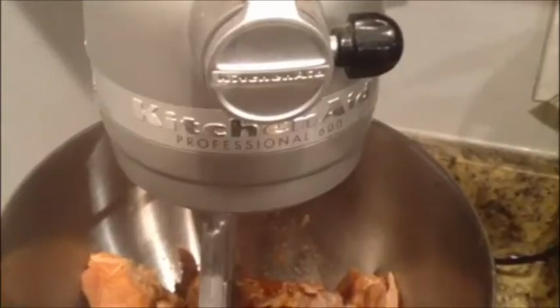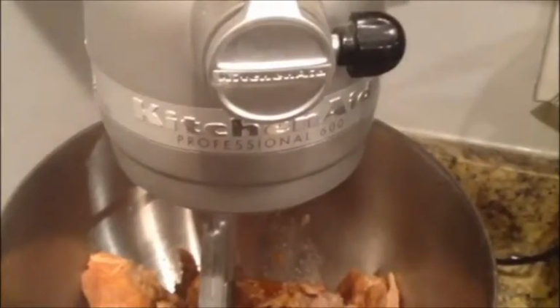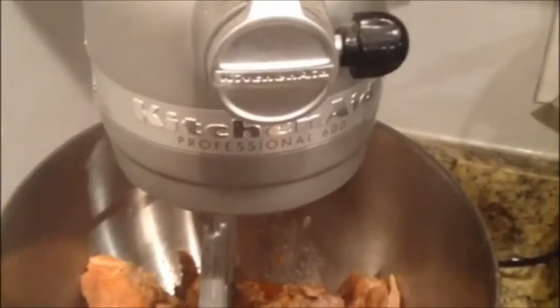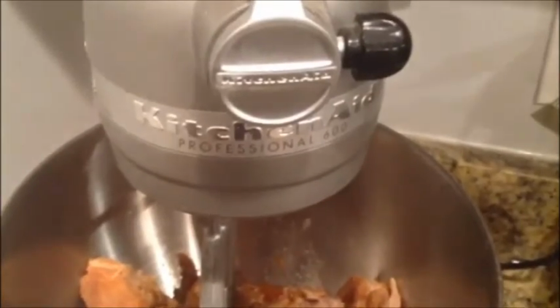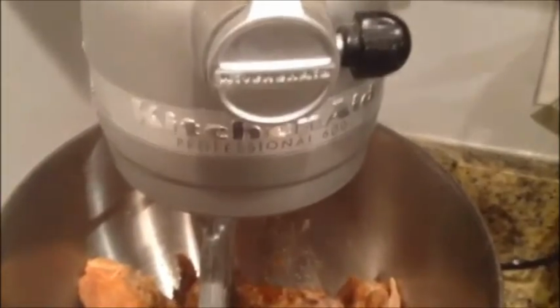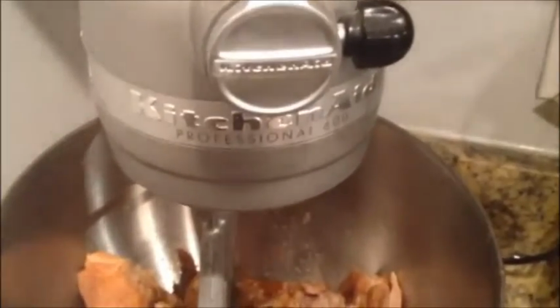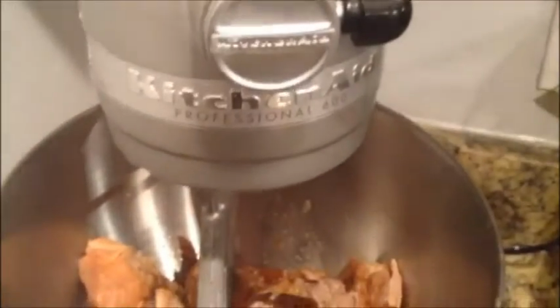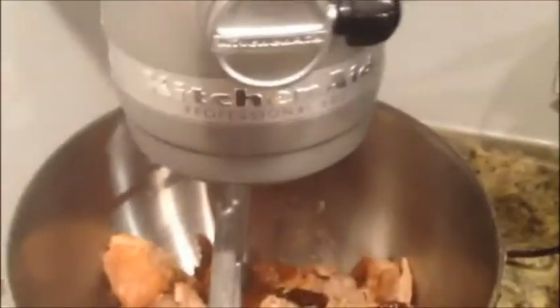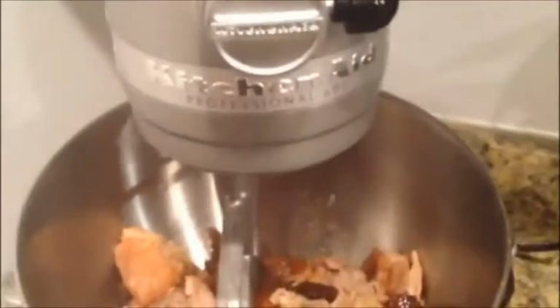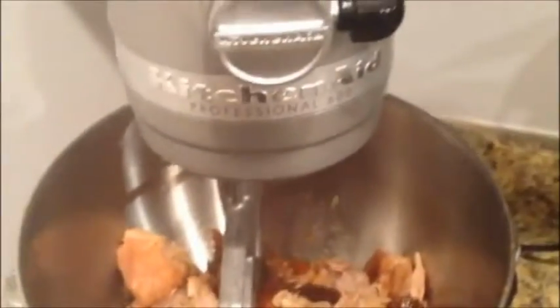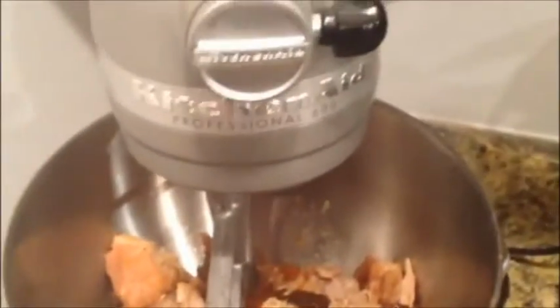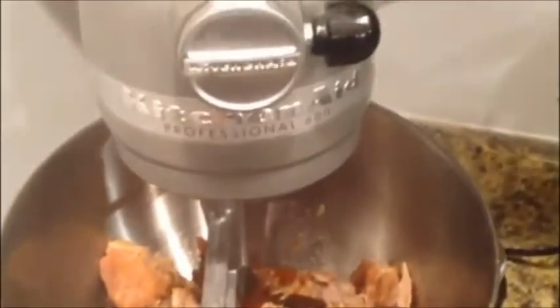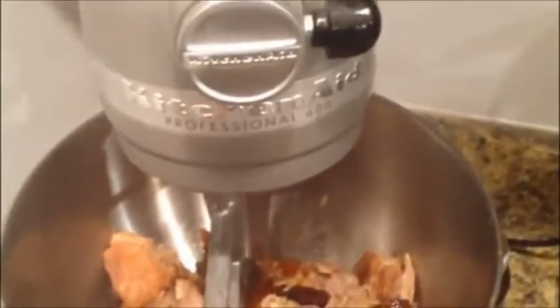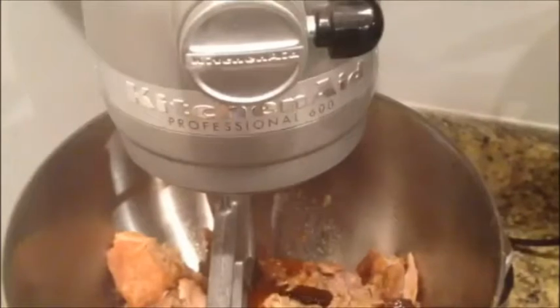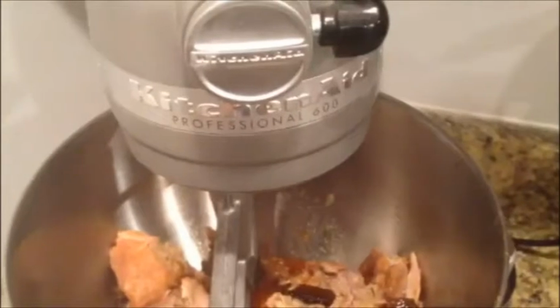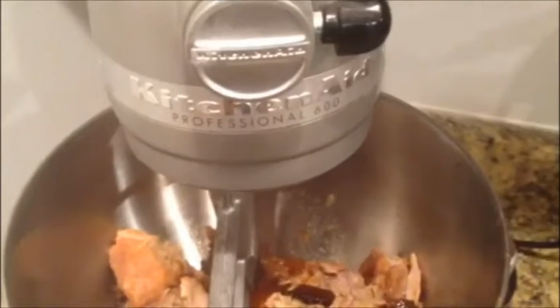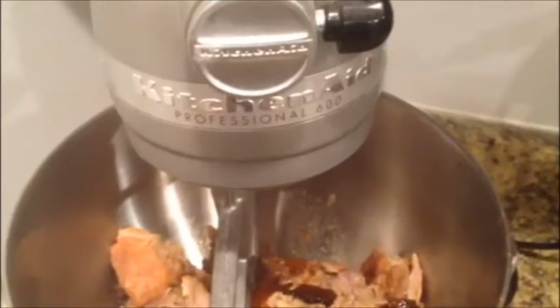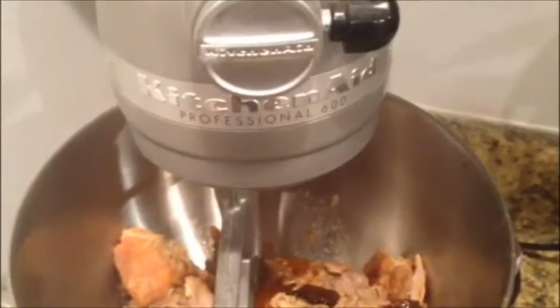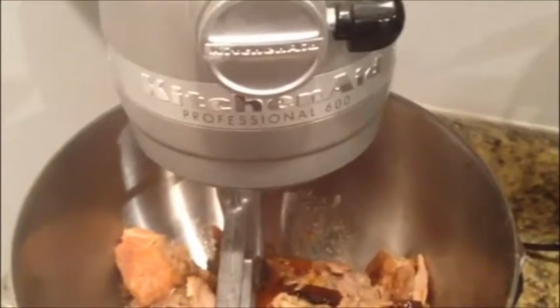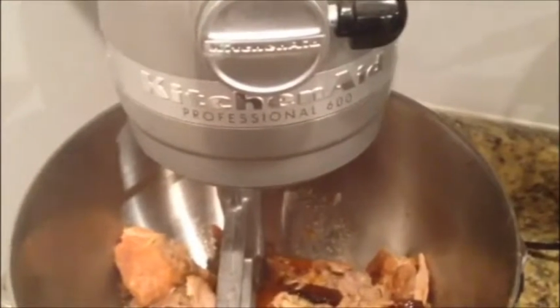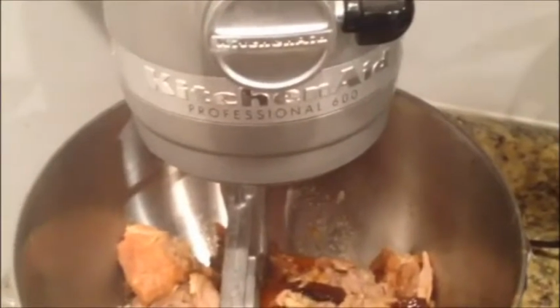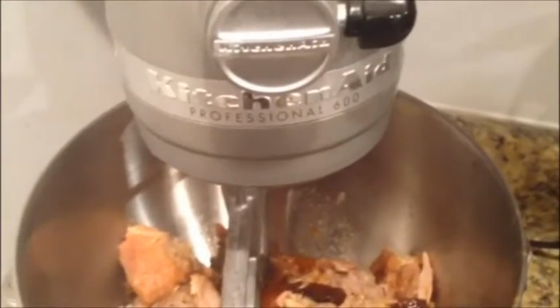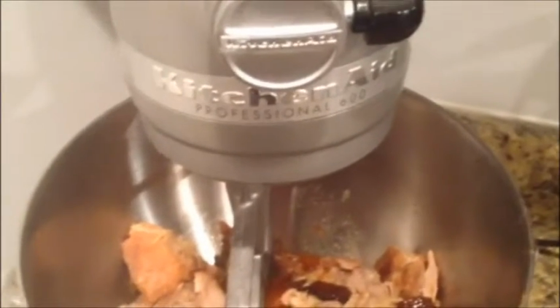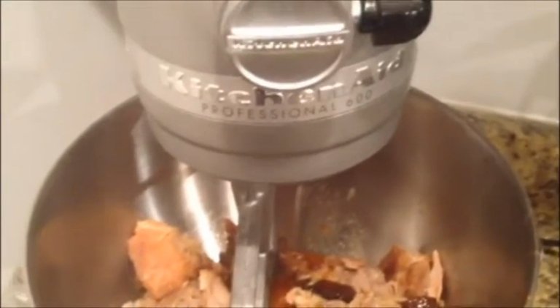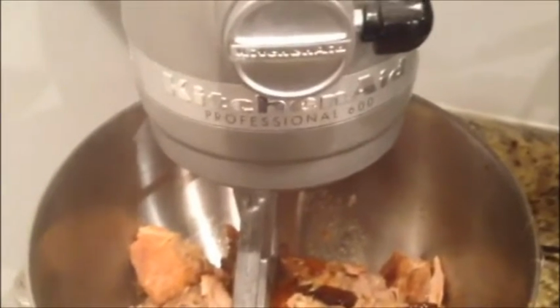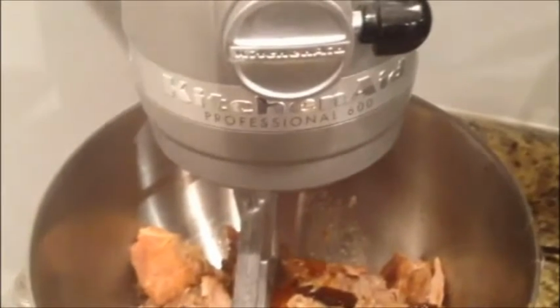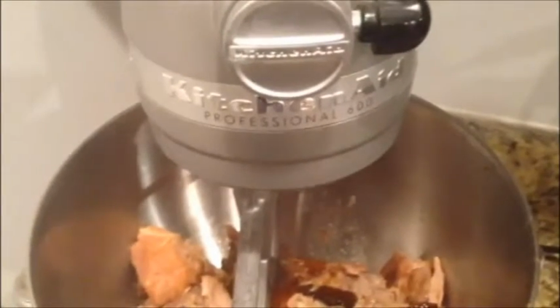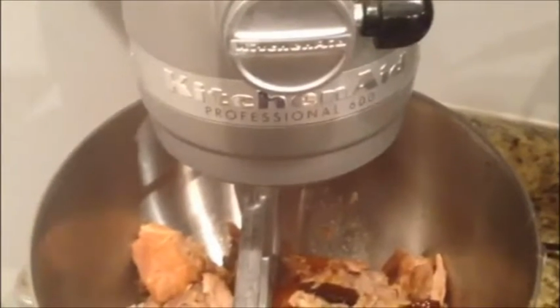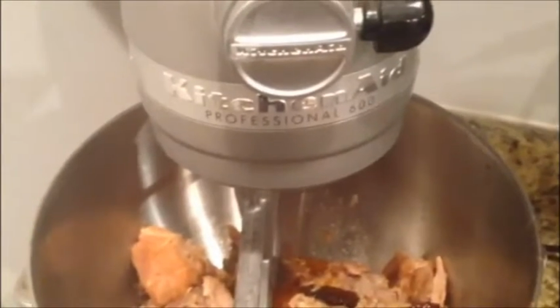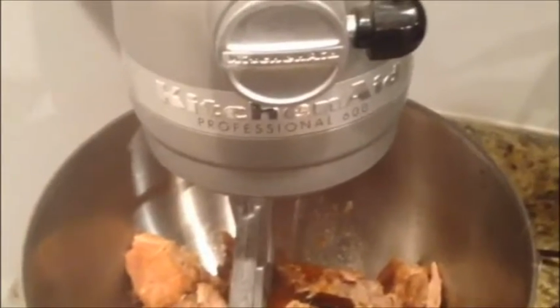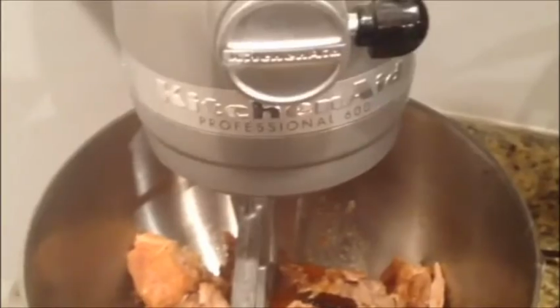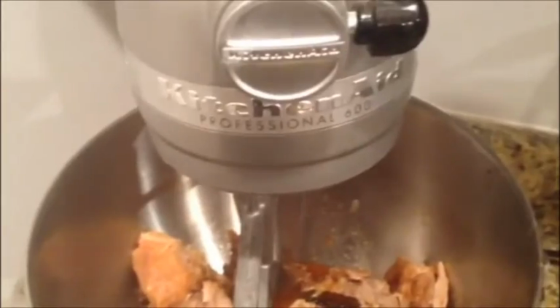Hi guys, Marci here from MyHeavenlyRecipes.com. I am getting ready to shred my spicy pulled pork and I wanted to show you how I do this with my KitchenAid mixer.